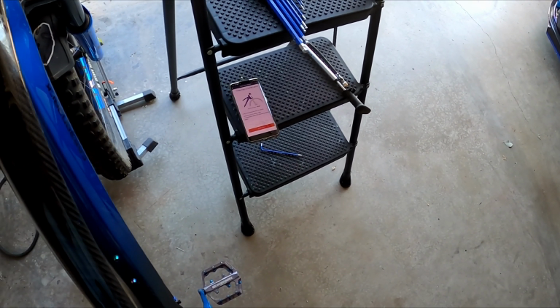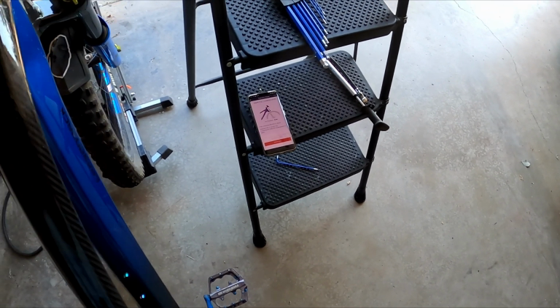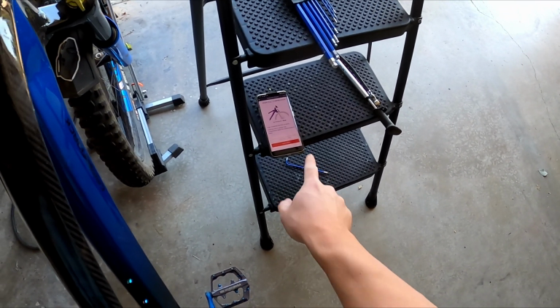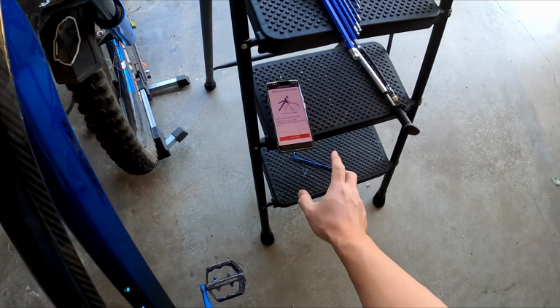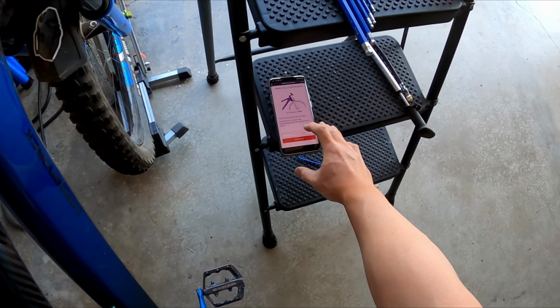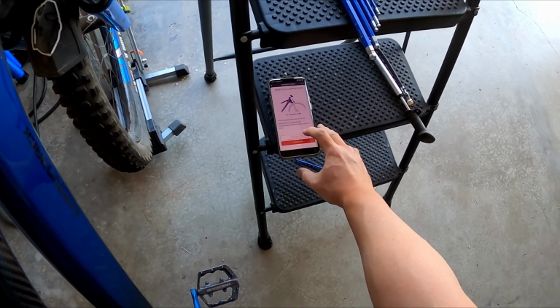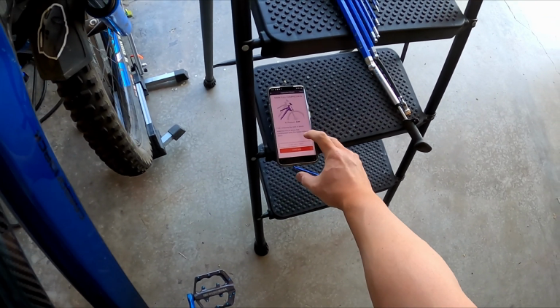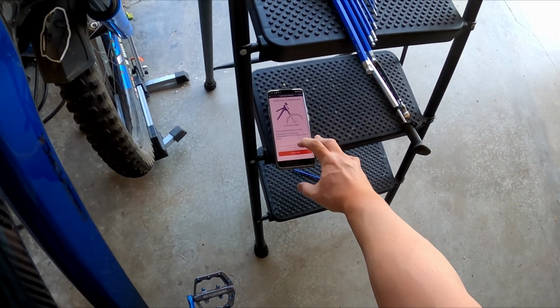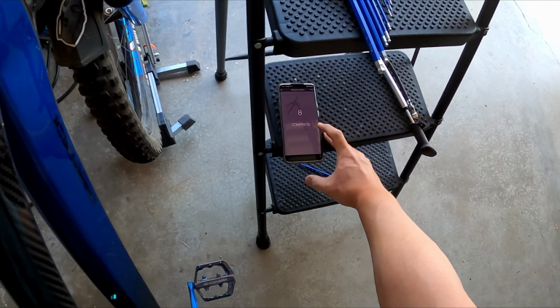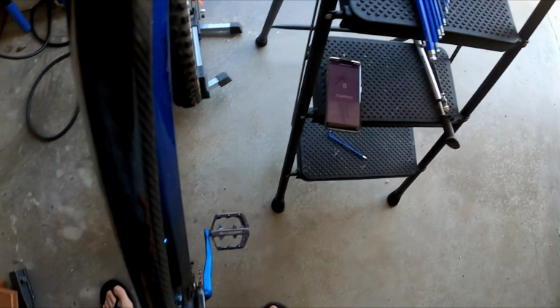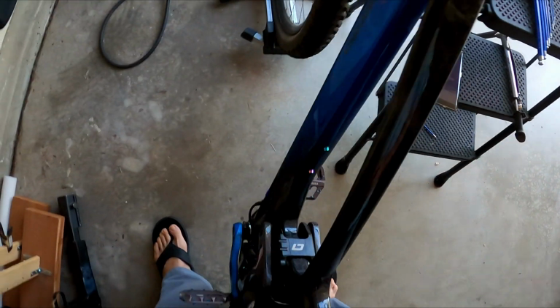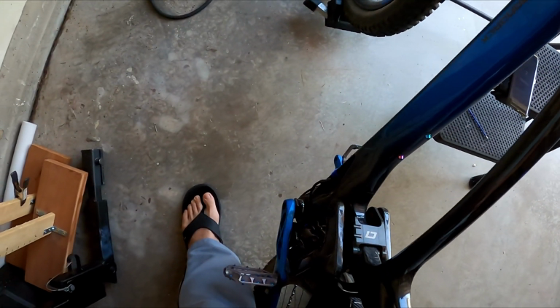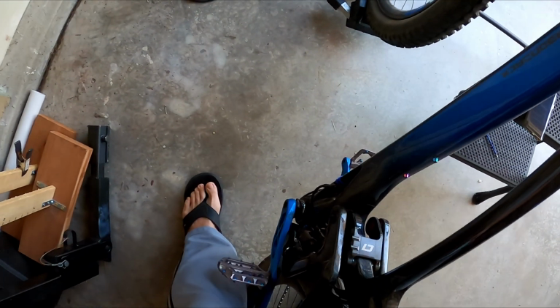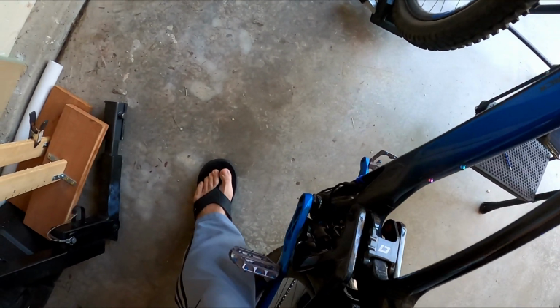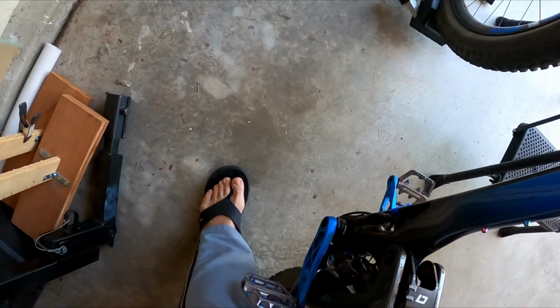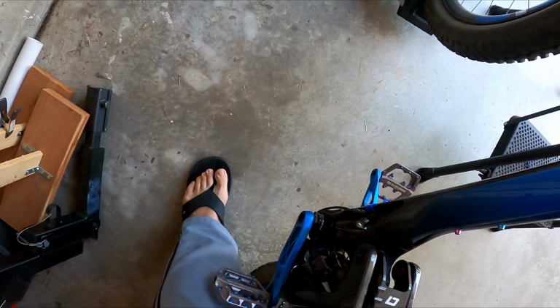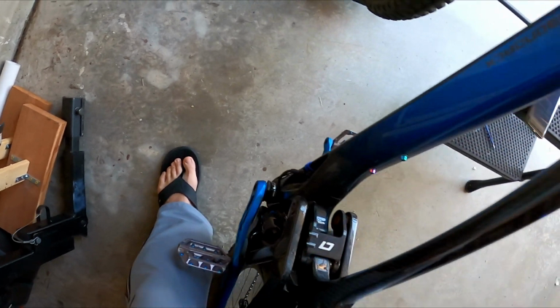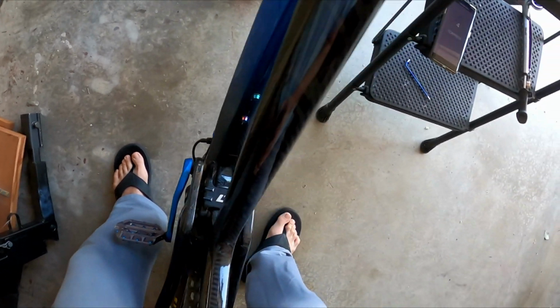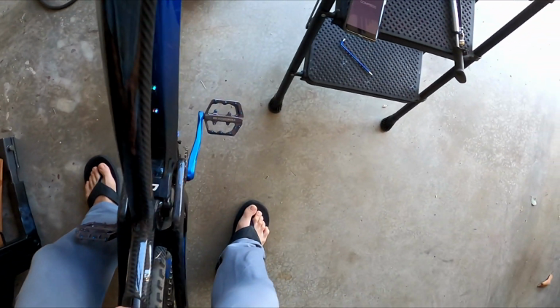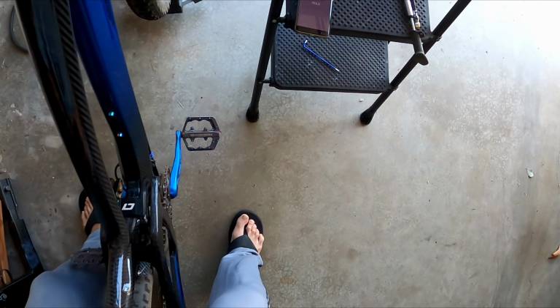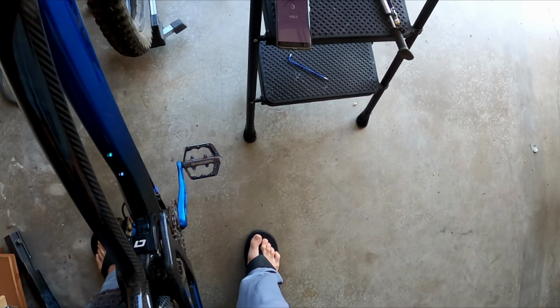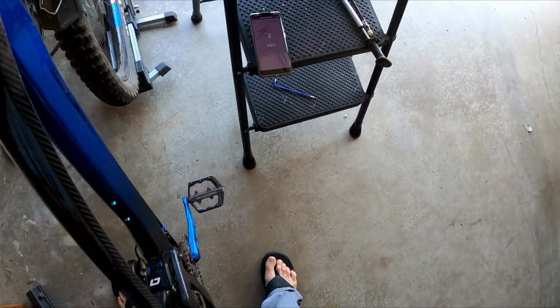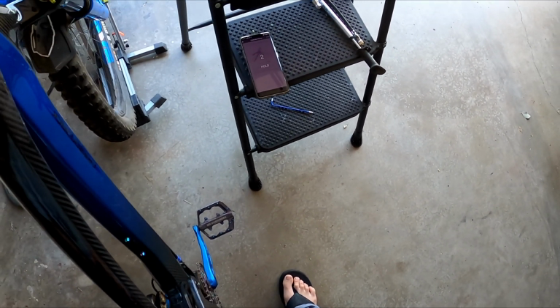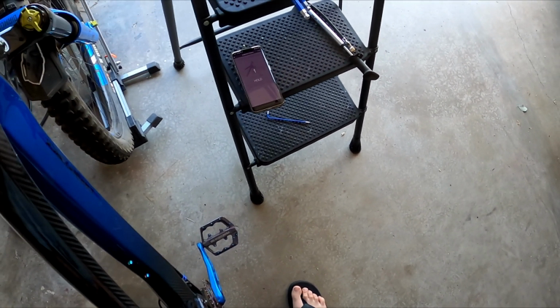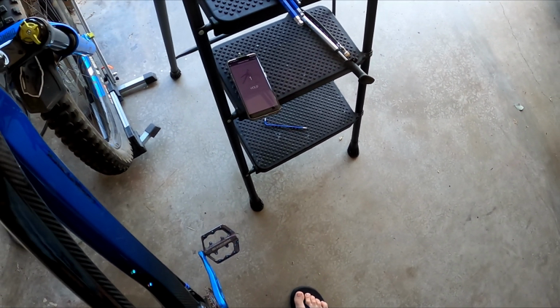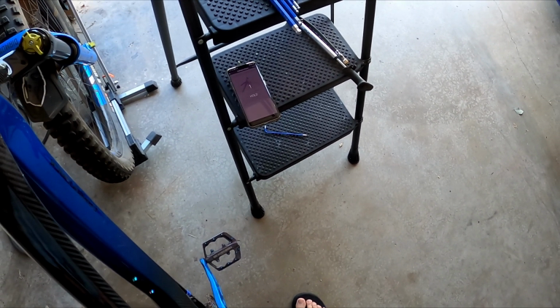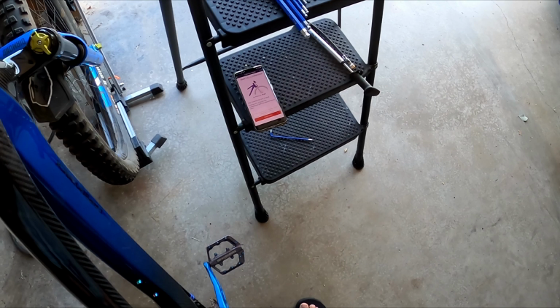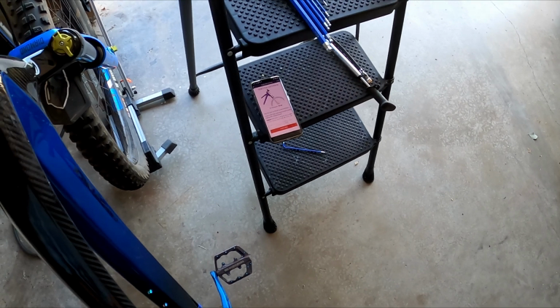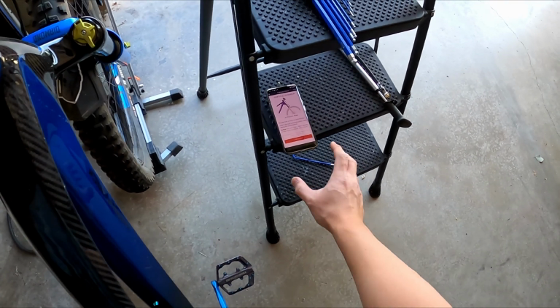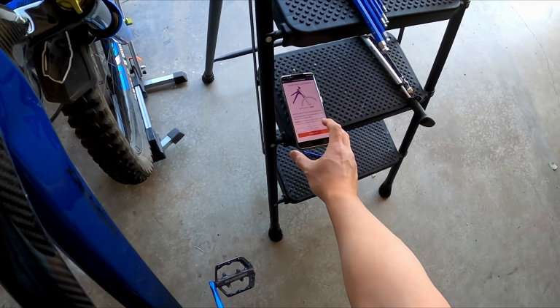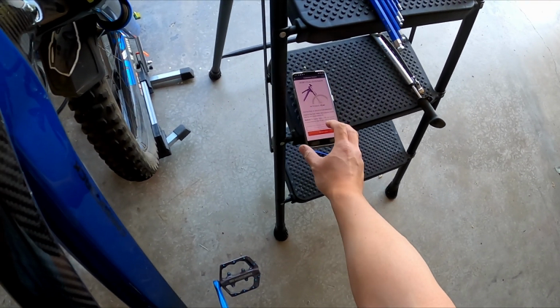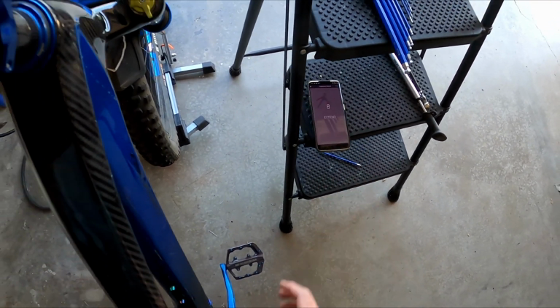Now we're going to compress all the way. Start the timer — this is easy, you just kind of press down. Hold. Three, two, one. And then now you want to go back to full extension again.